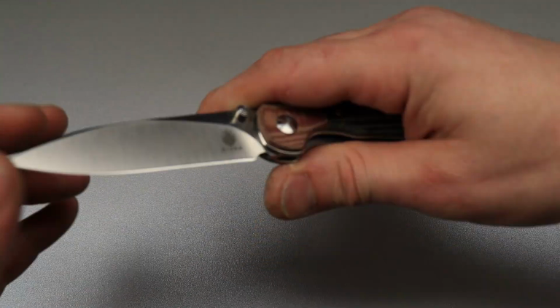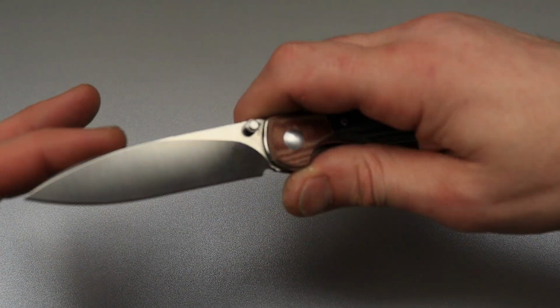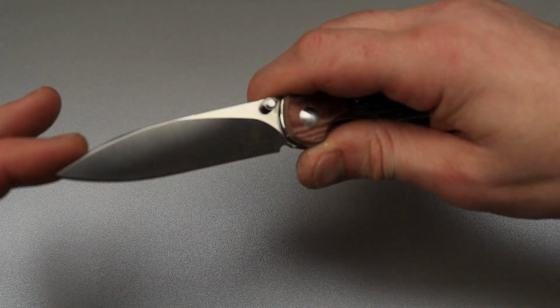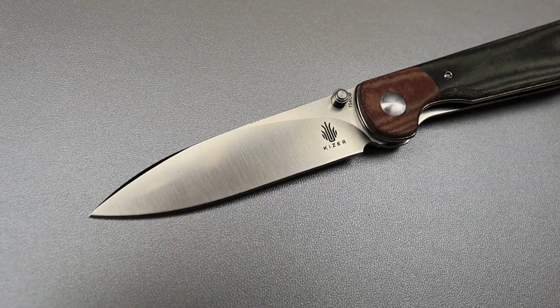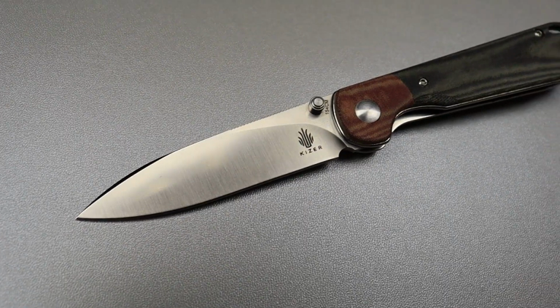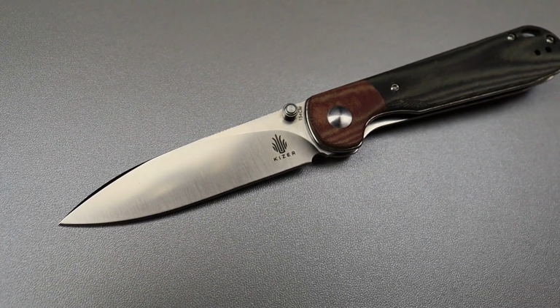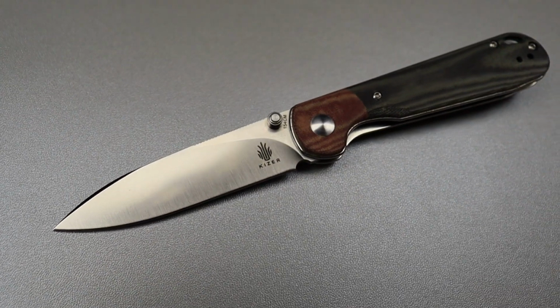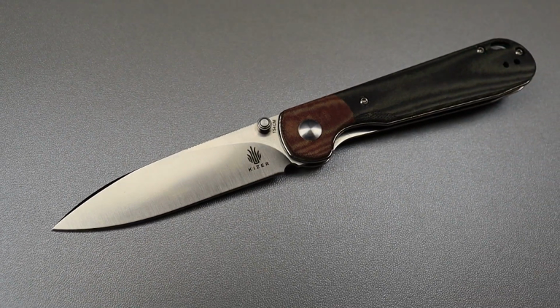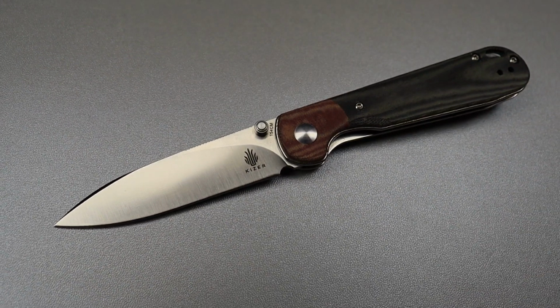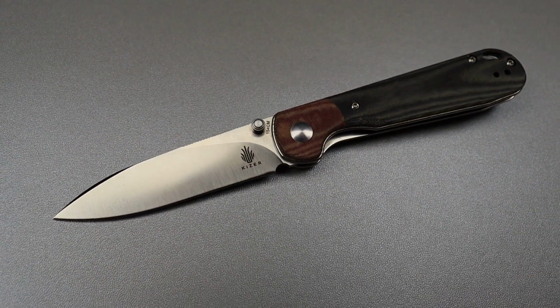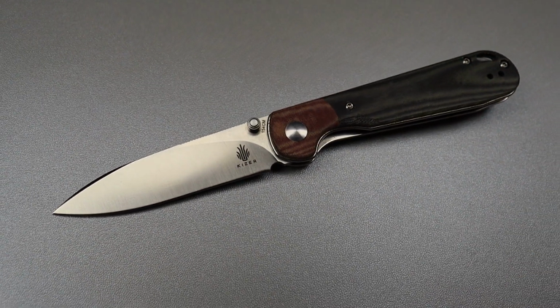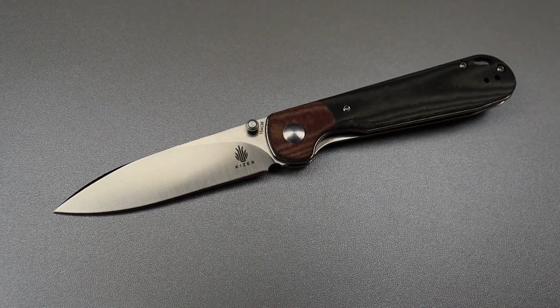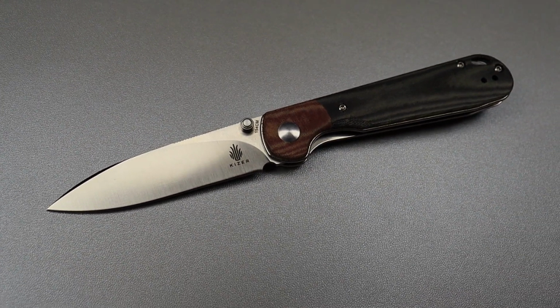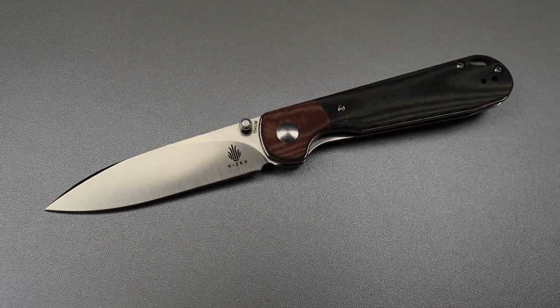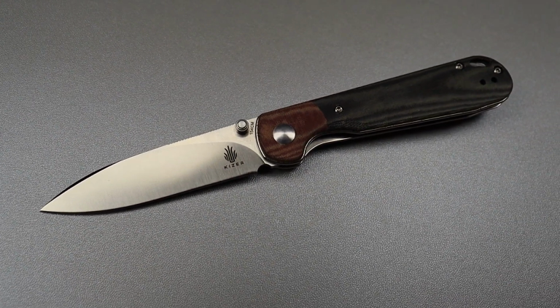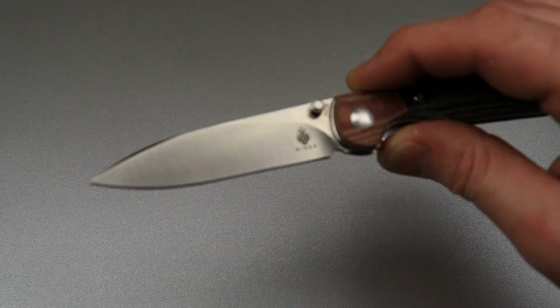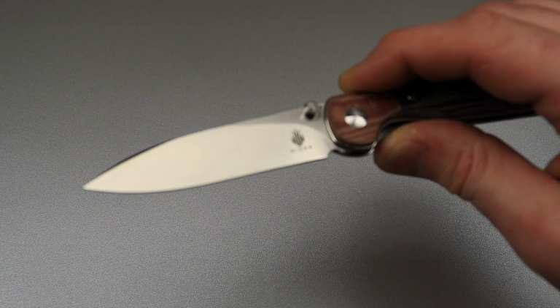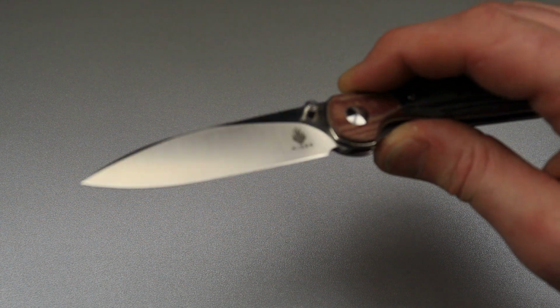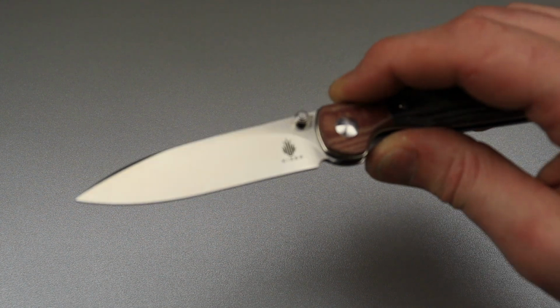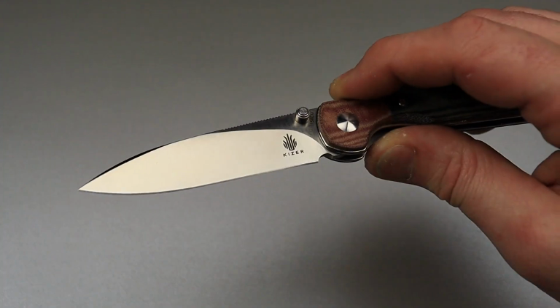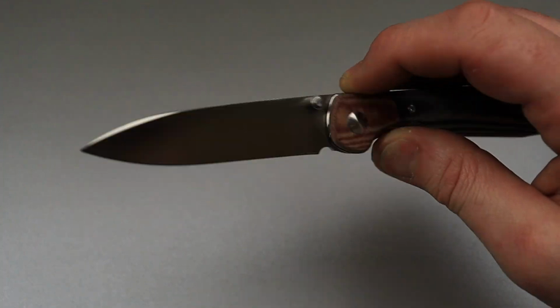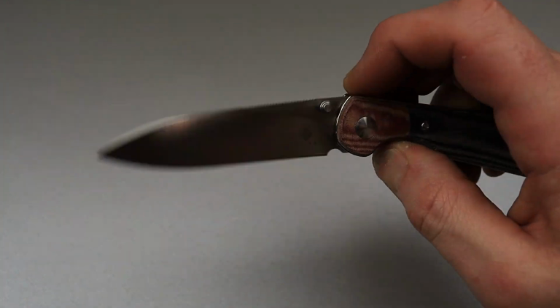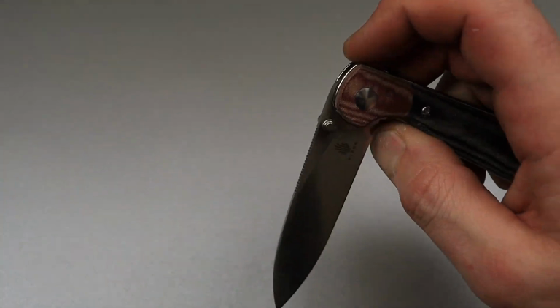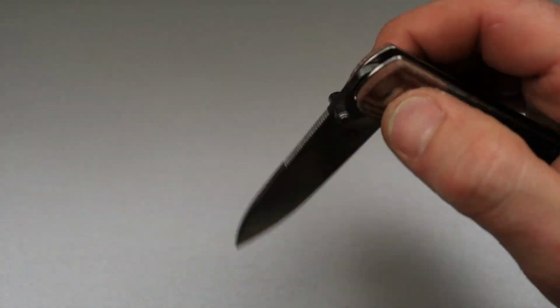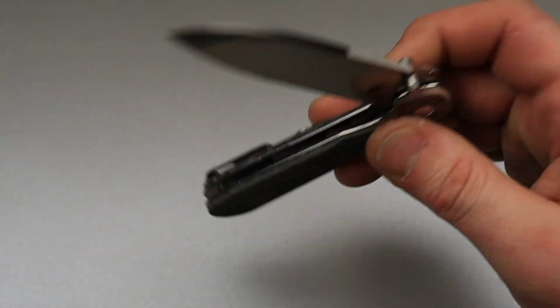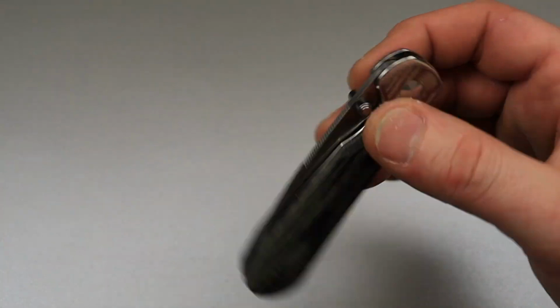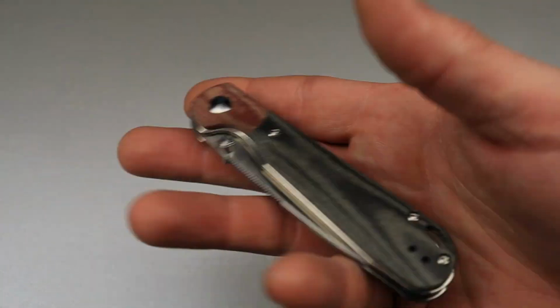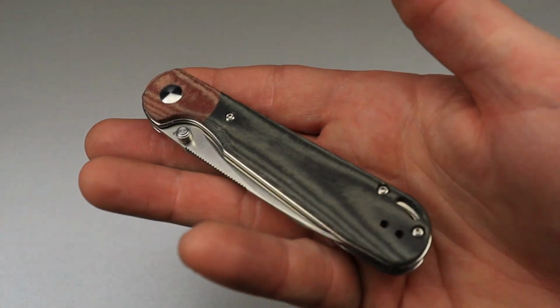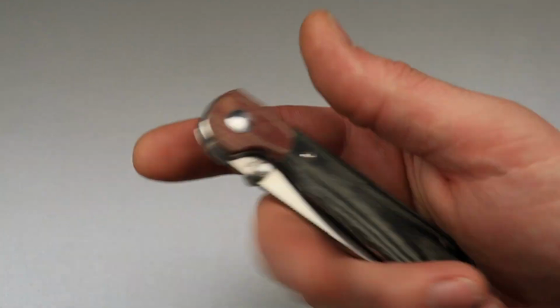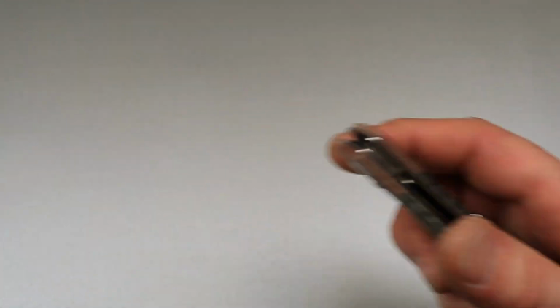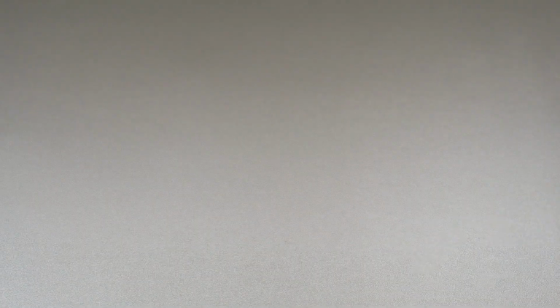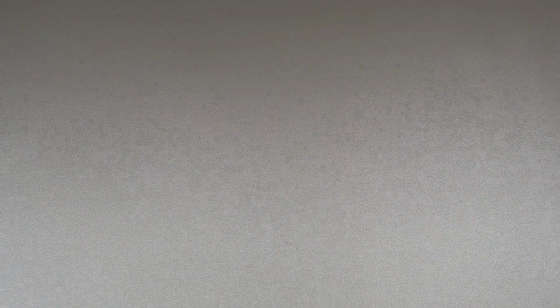Just to show you a great example of what I think a Spanish spear point is — I think this is a great example of a Spanish spear point. So I gave you guys that one.